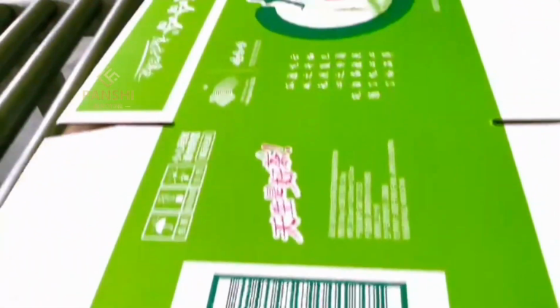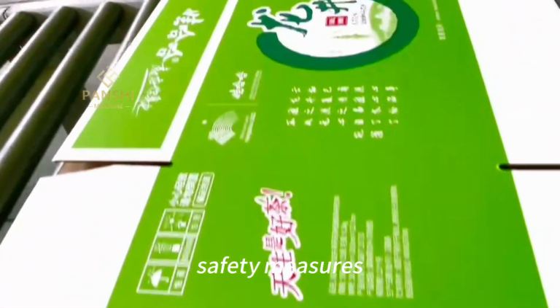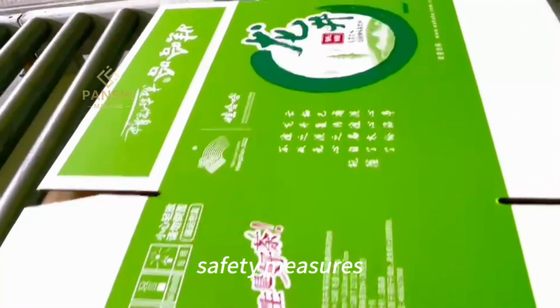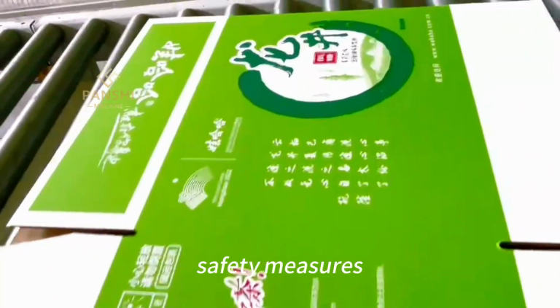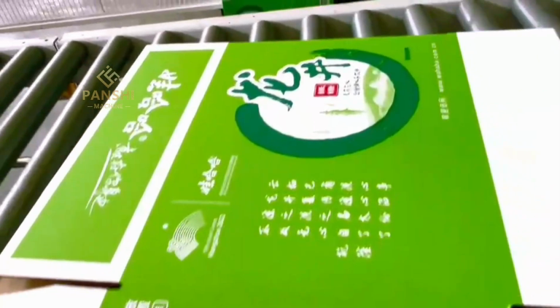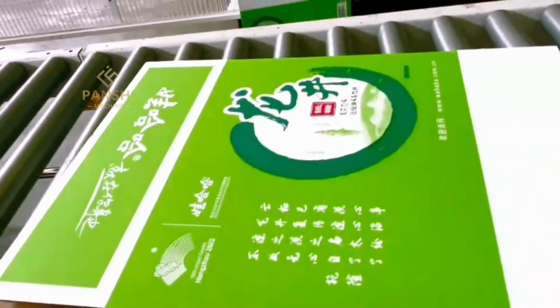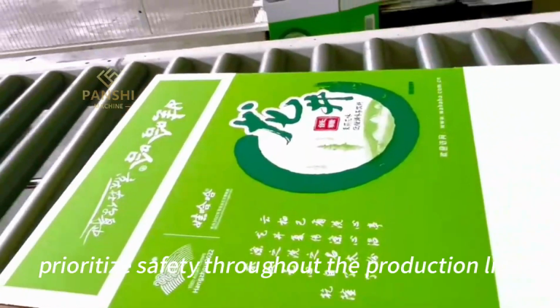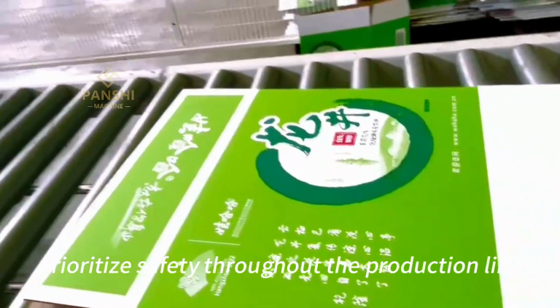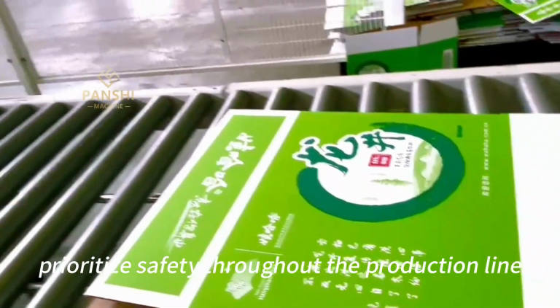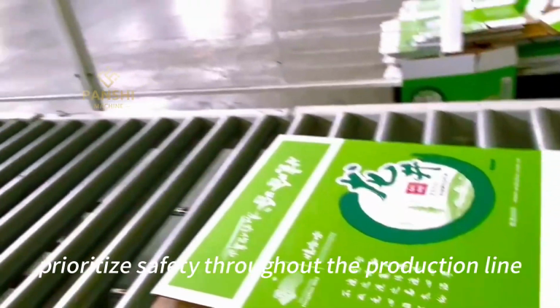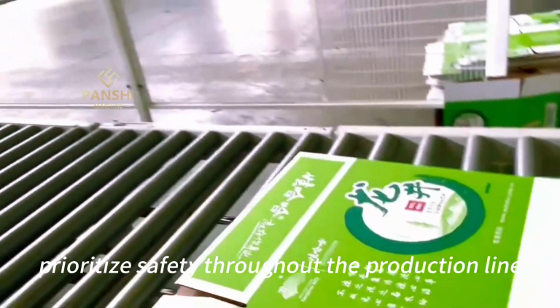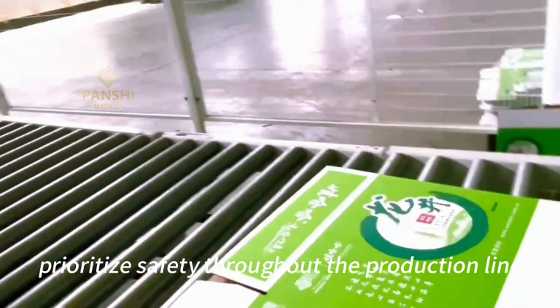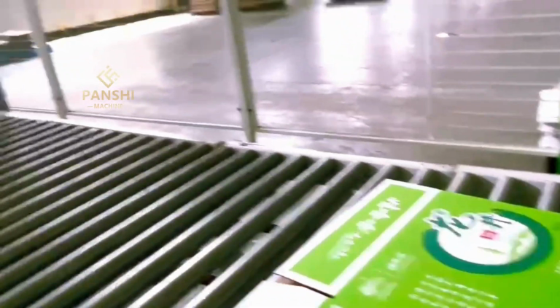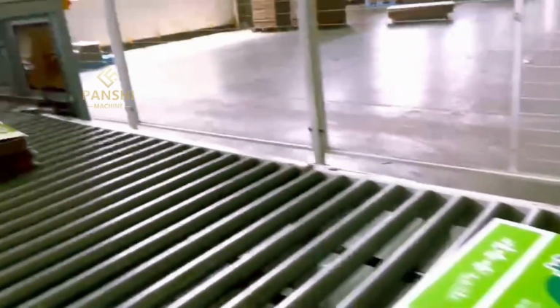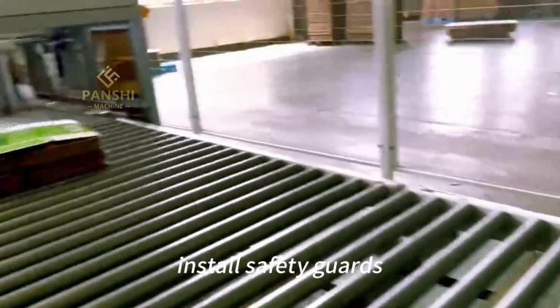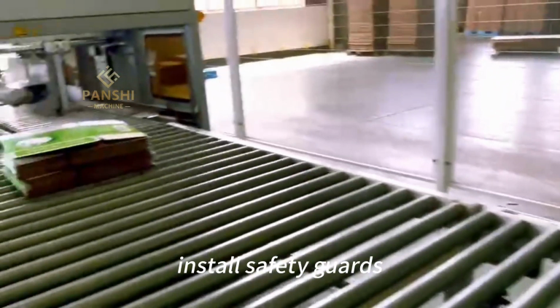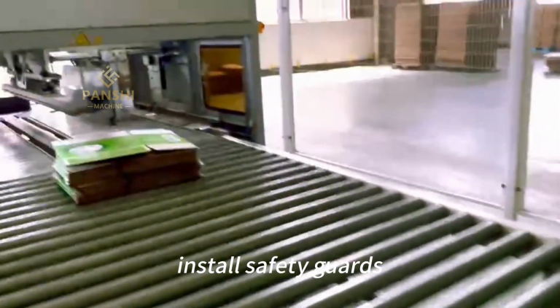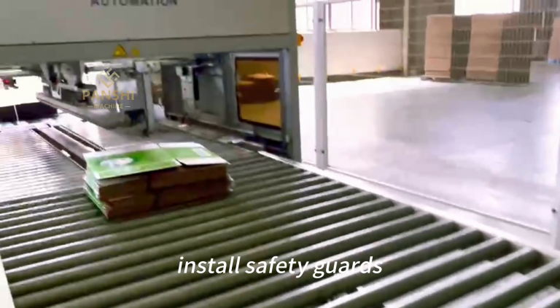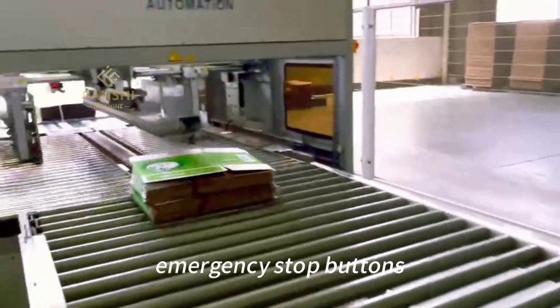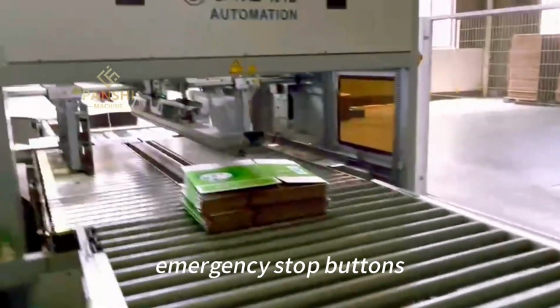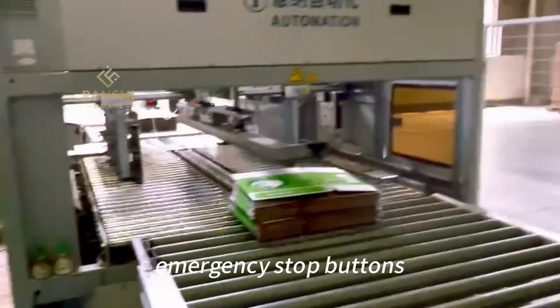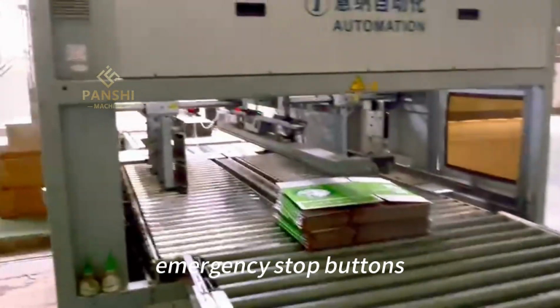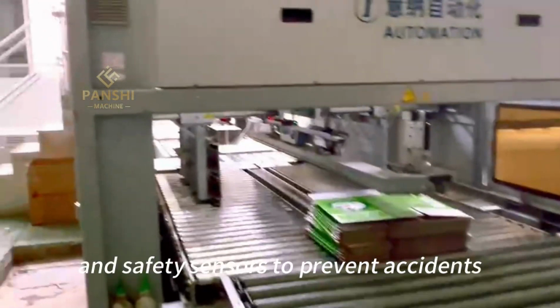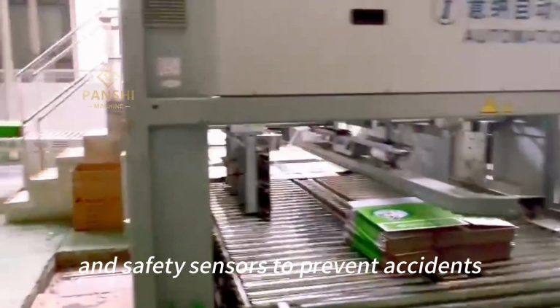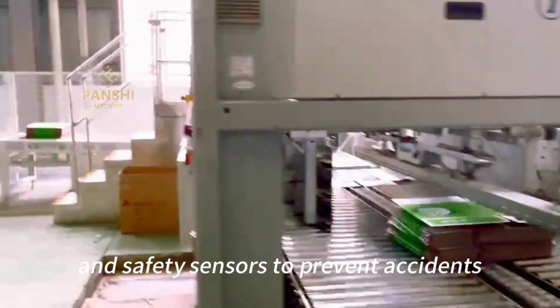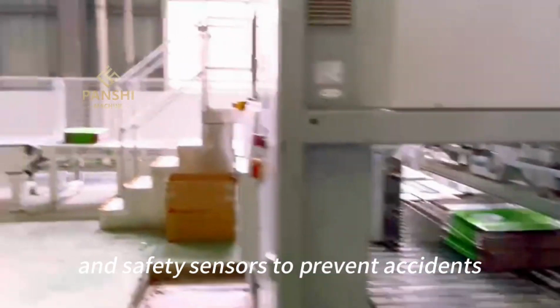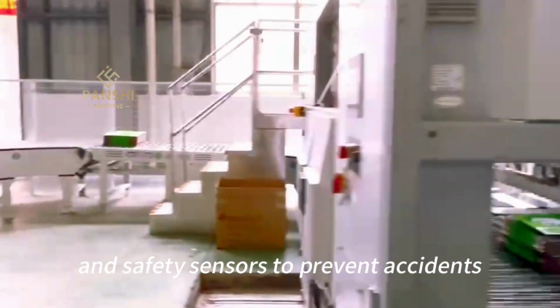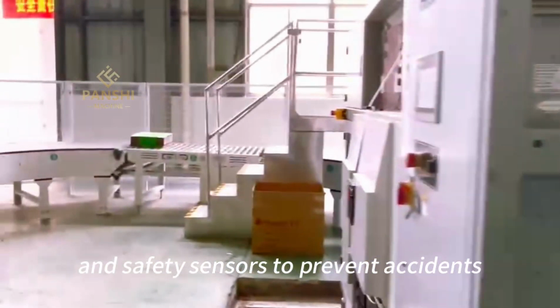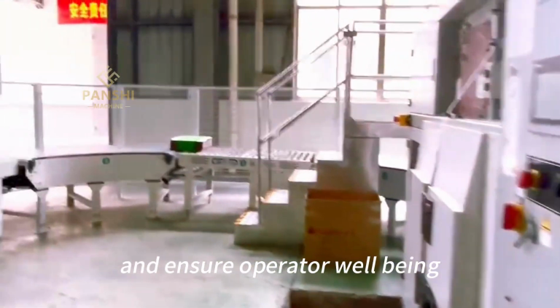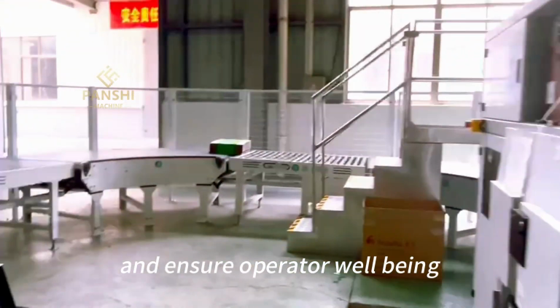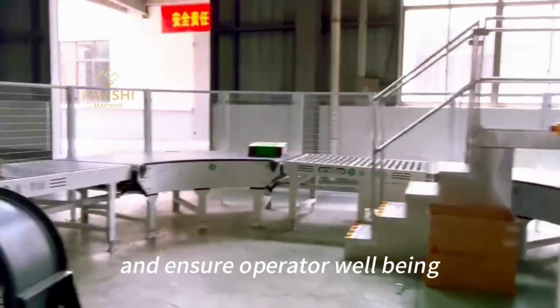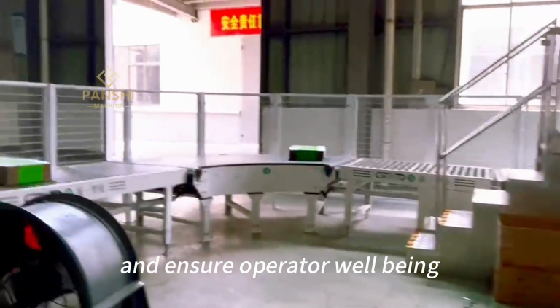Safety Measures: Prioritize safety throughout the production line. Install safety guards, emergency stop buttons, and safety sensors to prevent accidents and ensure operator well-being.